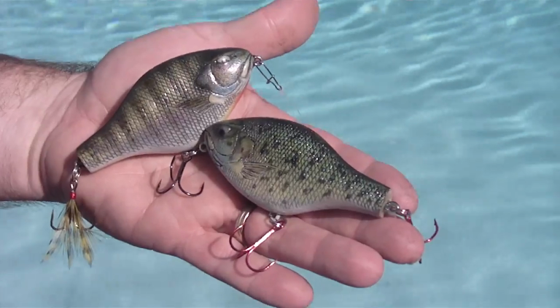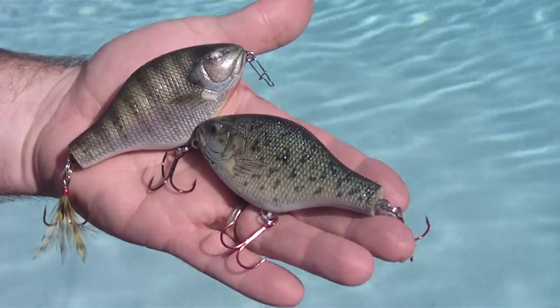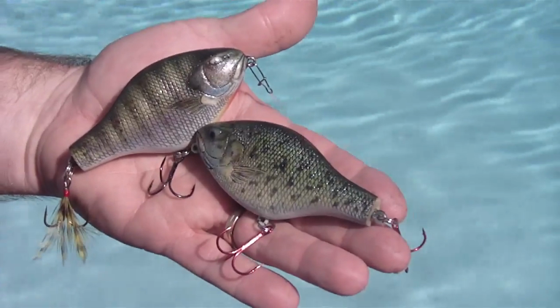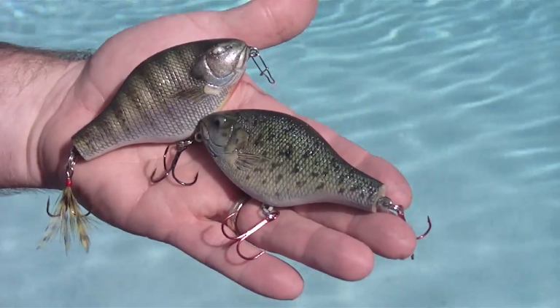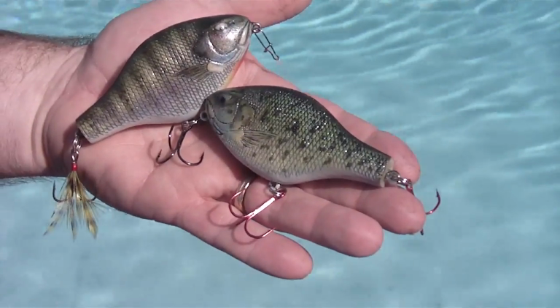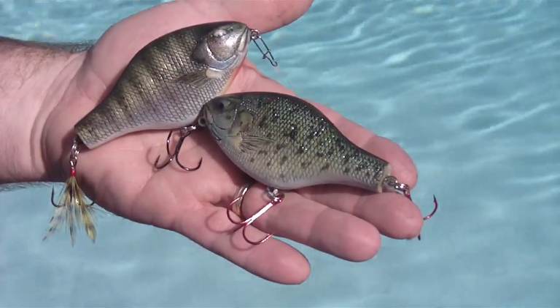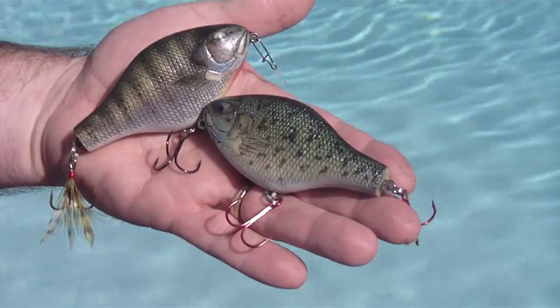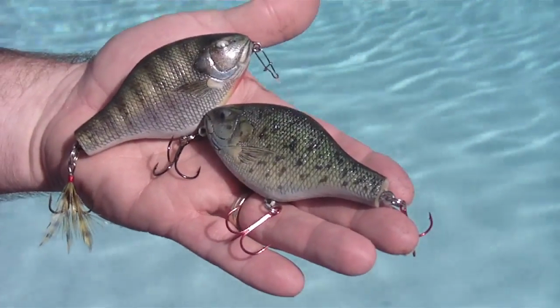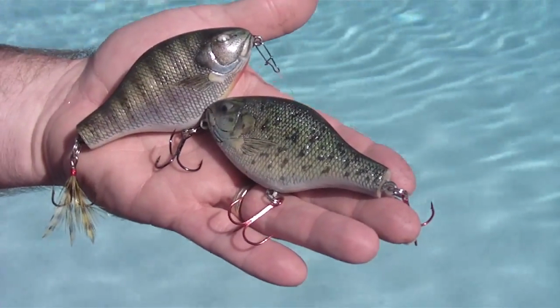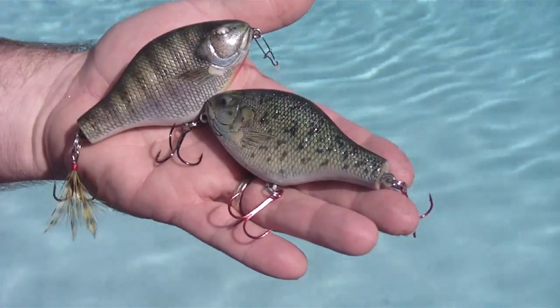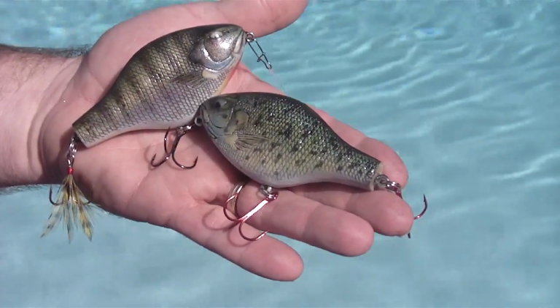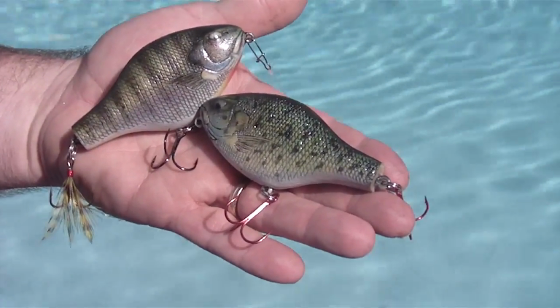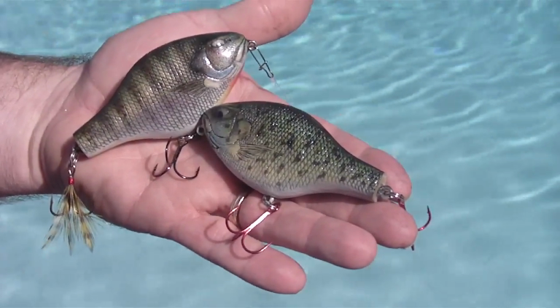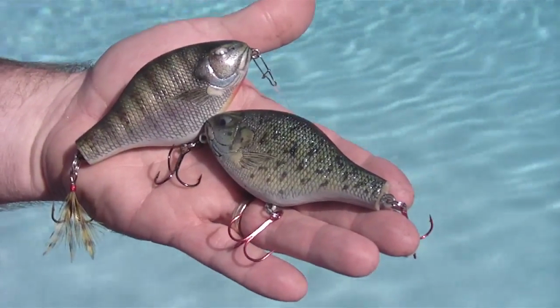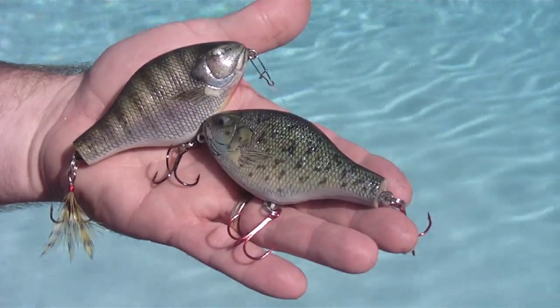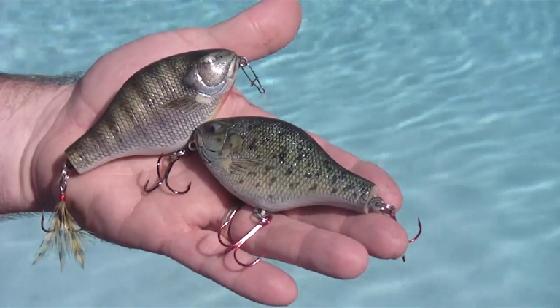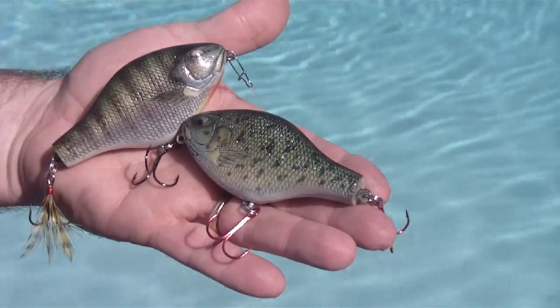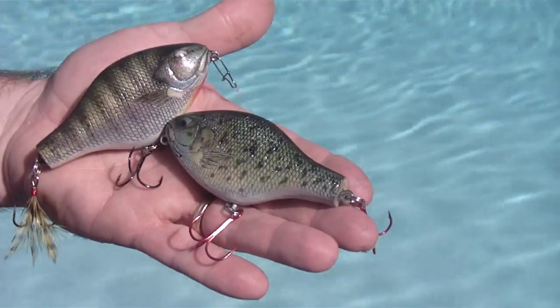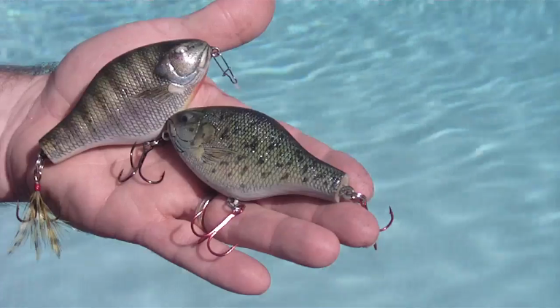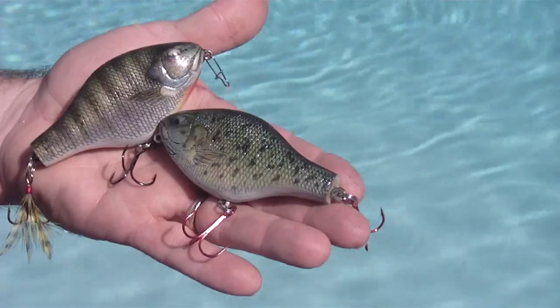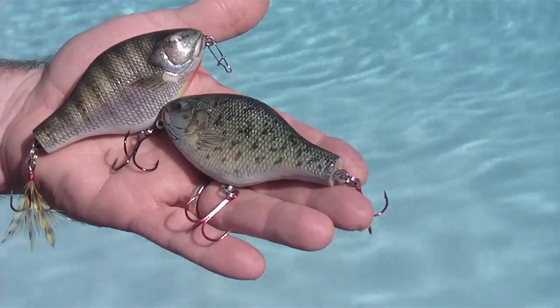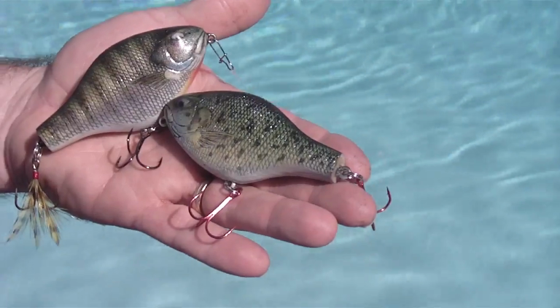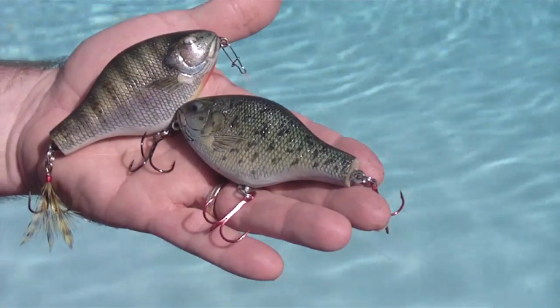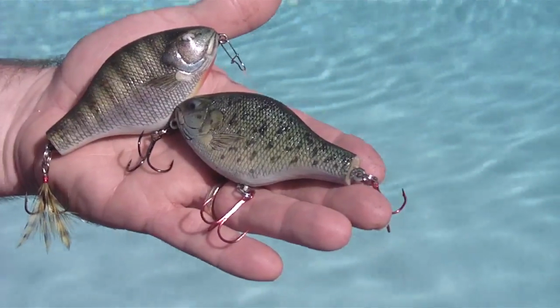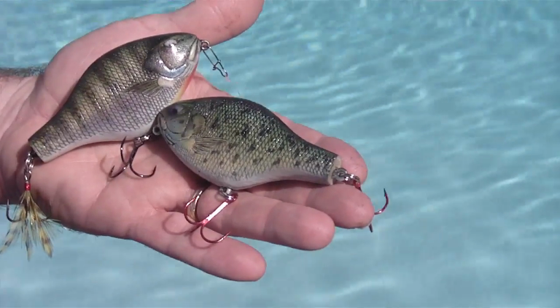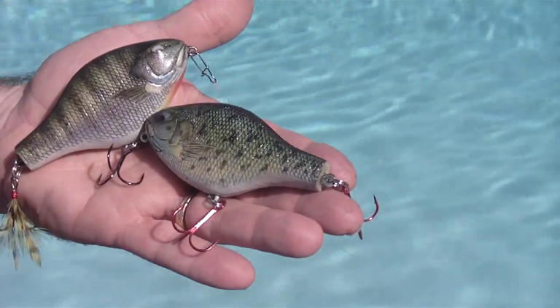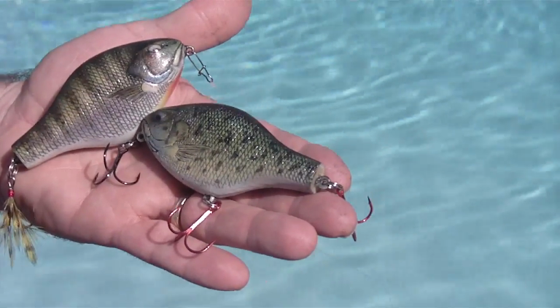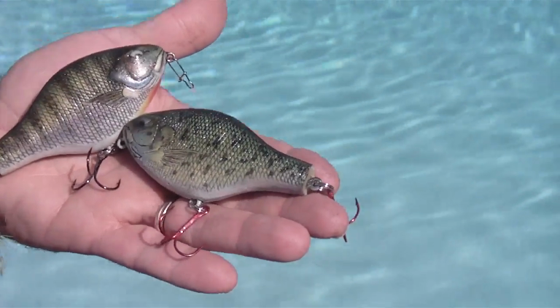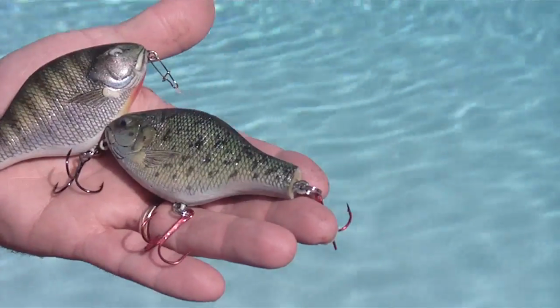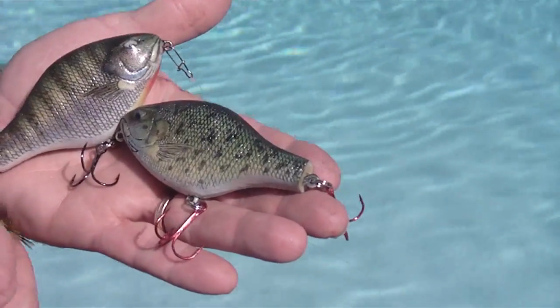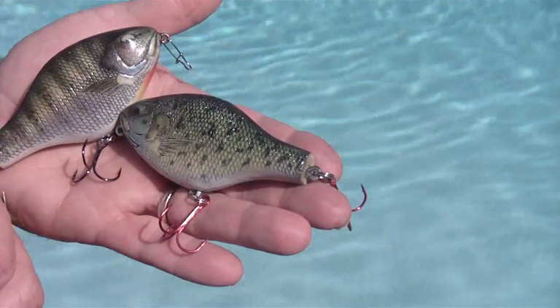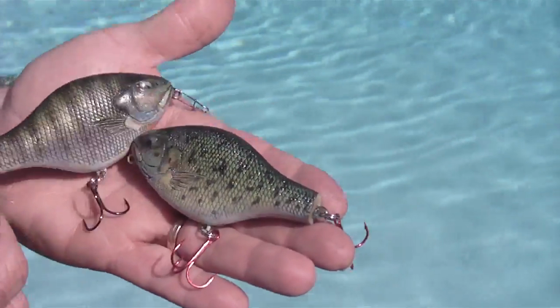Hi guys, this is a couple of the Topwater Miro Baits and we wanted to show you how they worked. We're just going to show you the one style here — Topwater Bluegill.